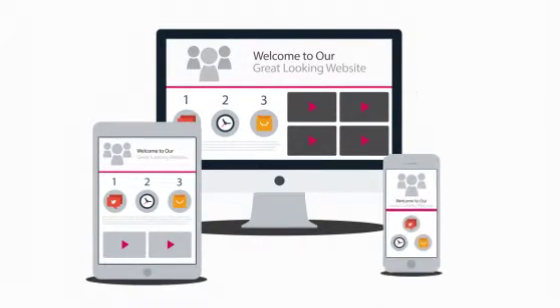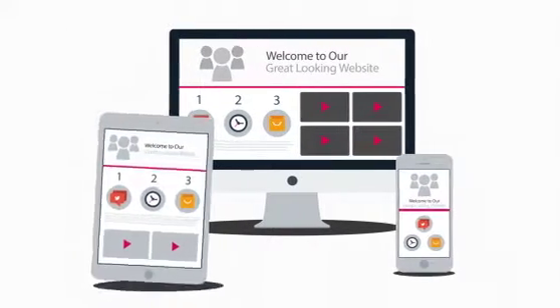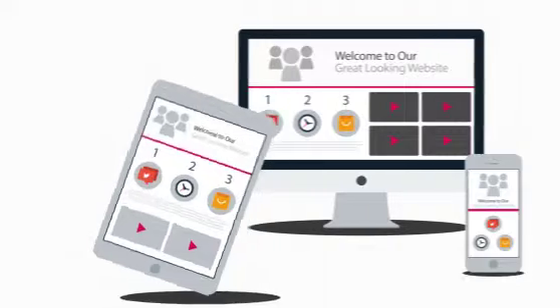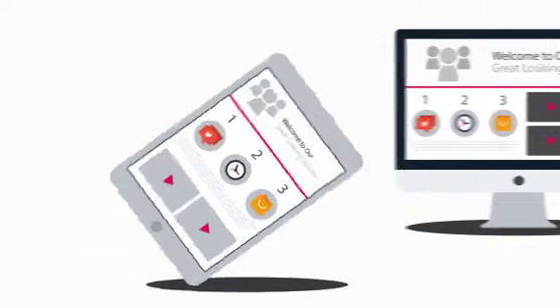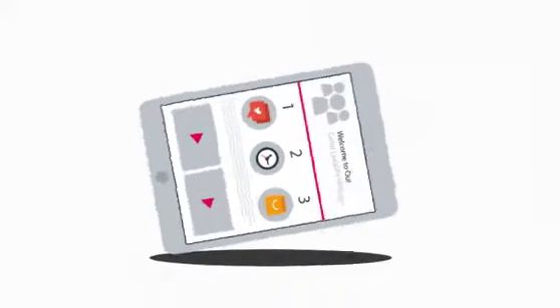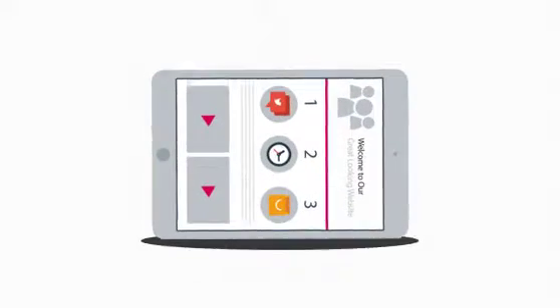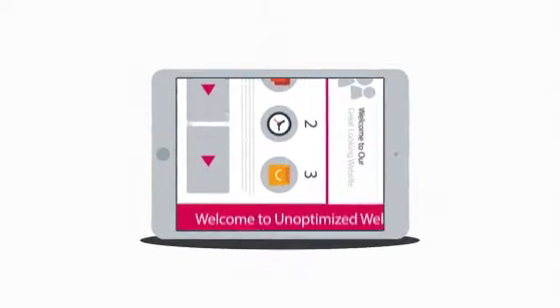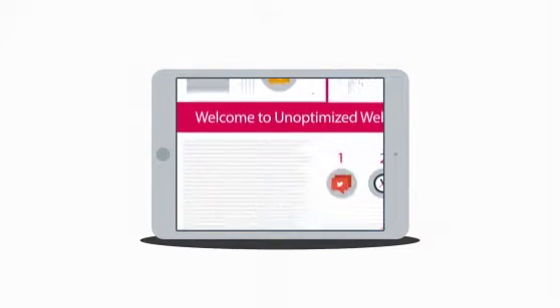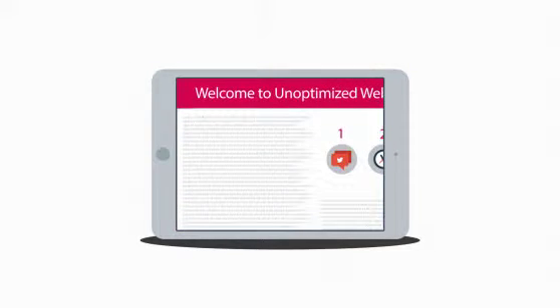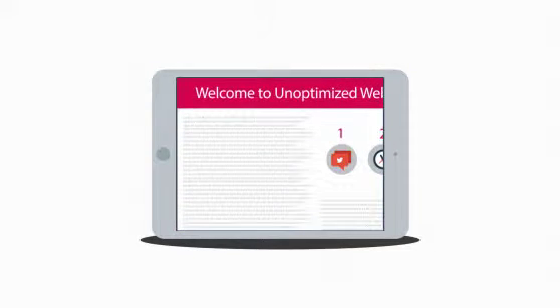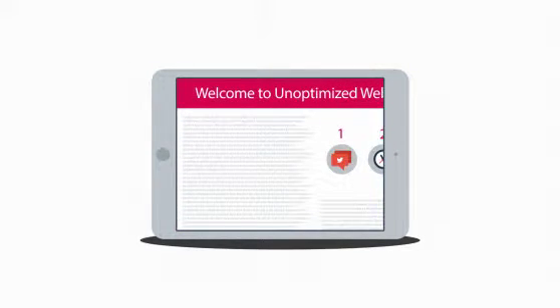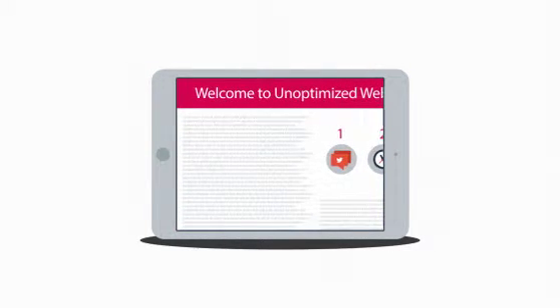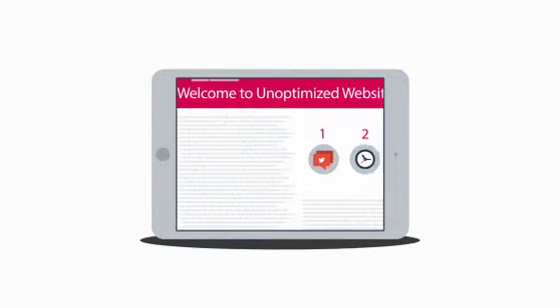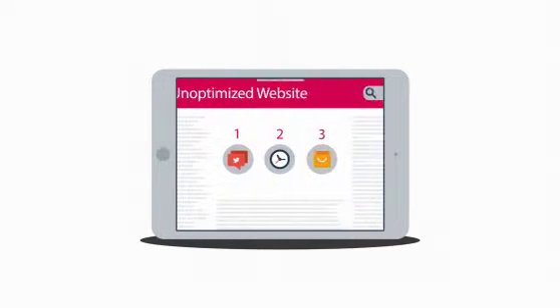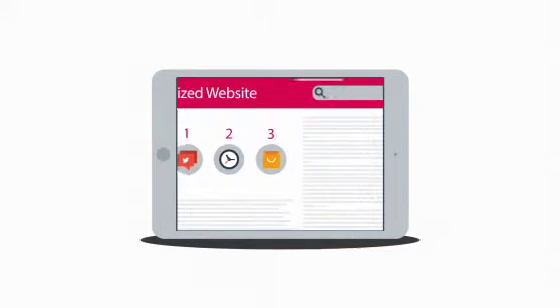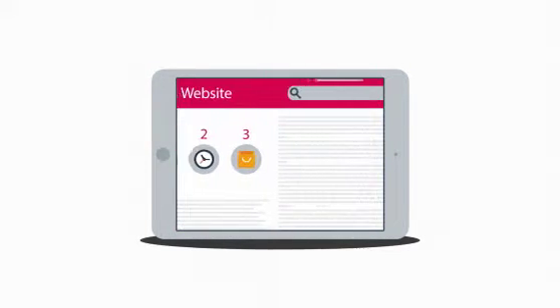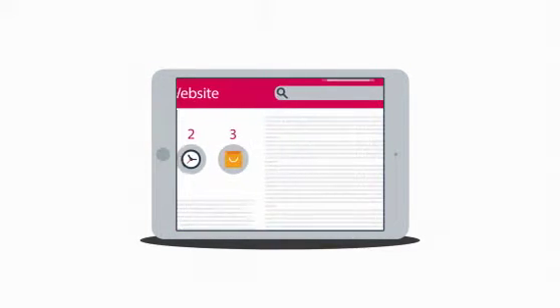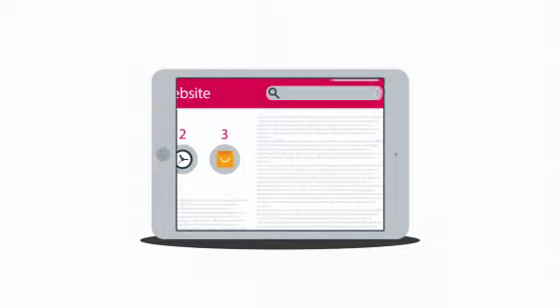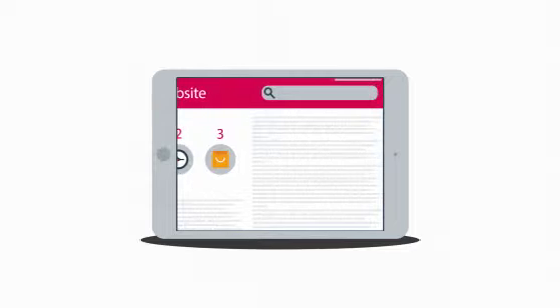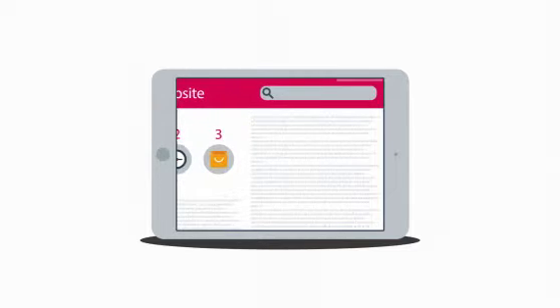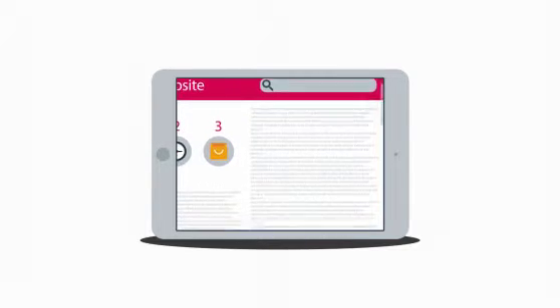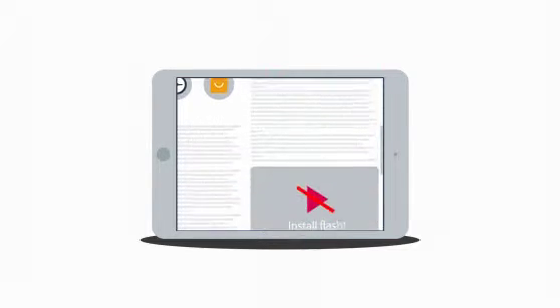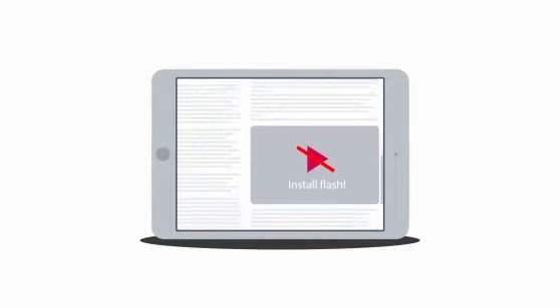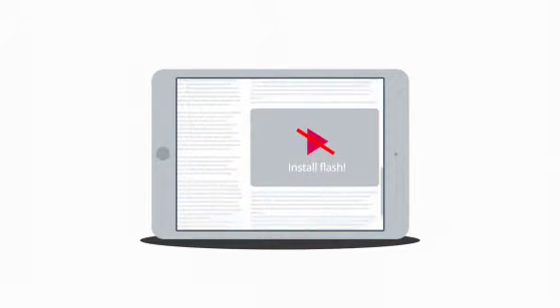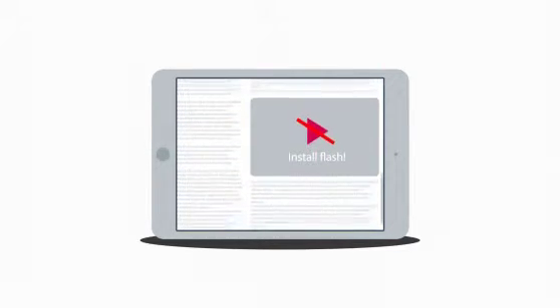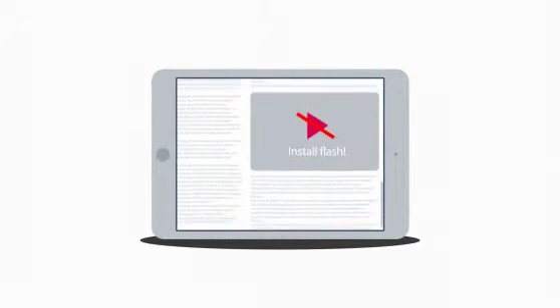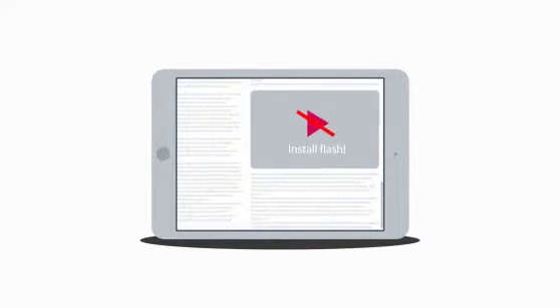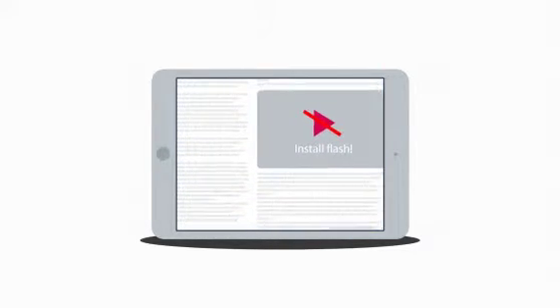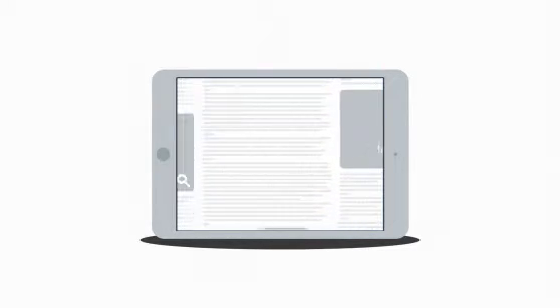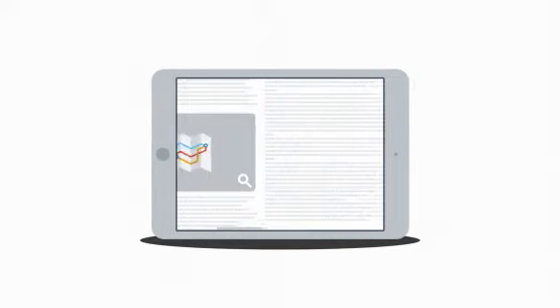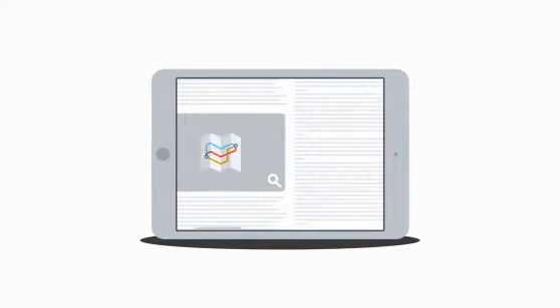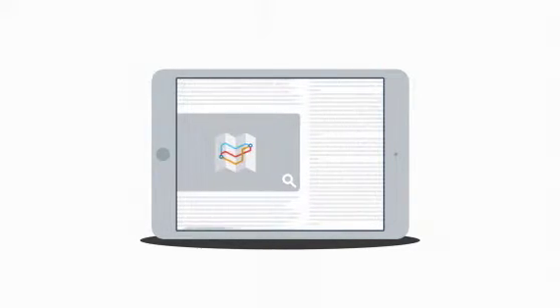Because the problem with many current websites is that the user experience on mobile devices is, well, terrible. And that's the mission for responsive design.